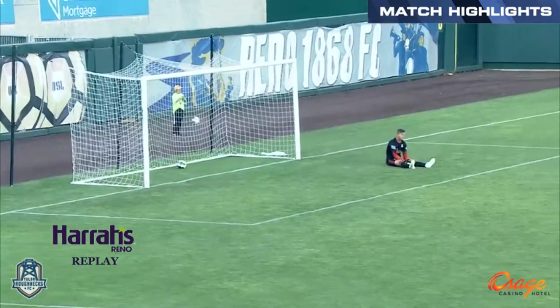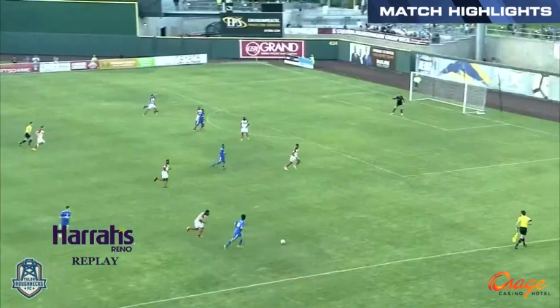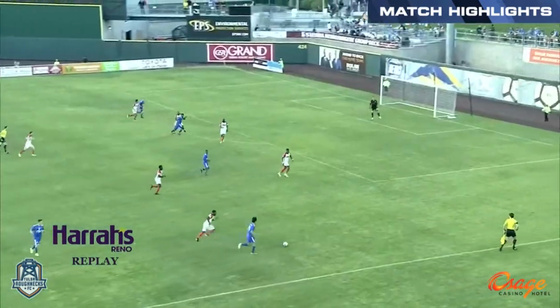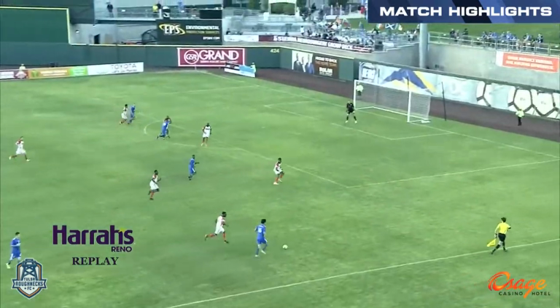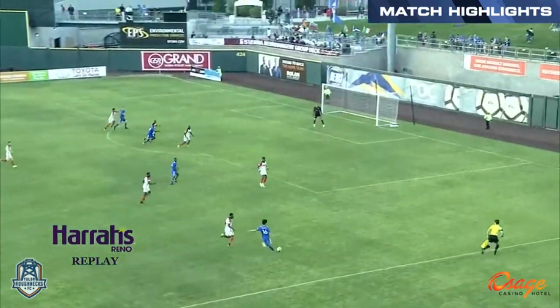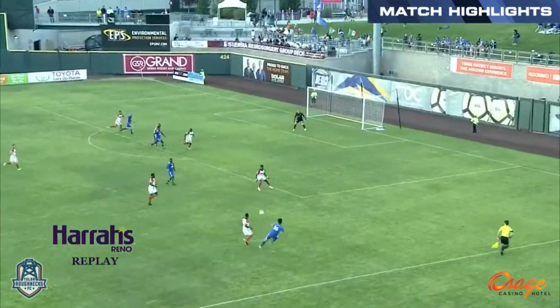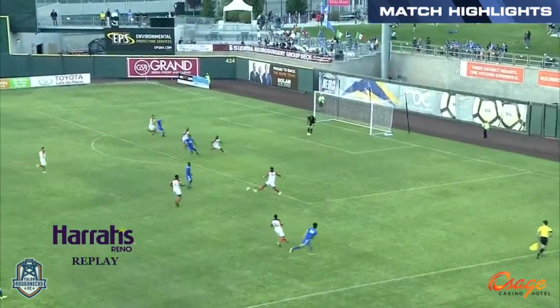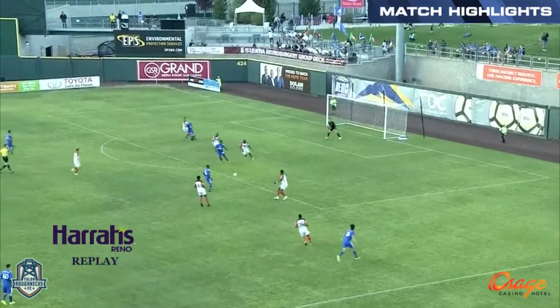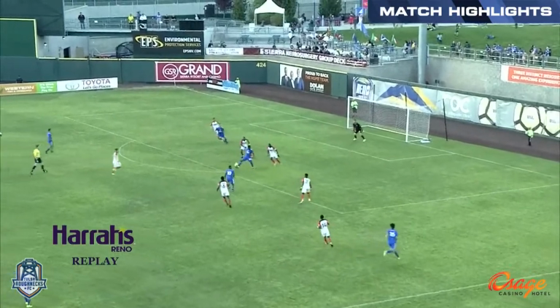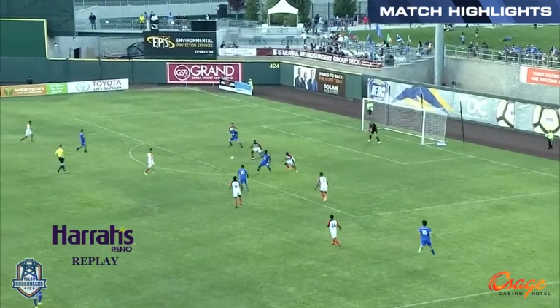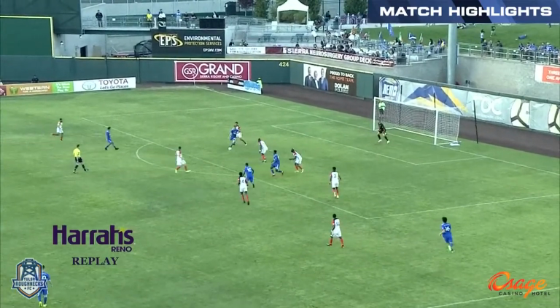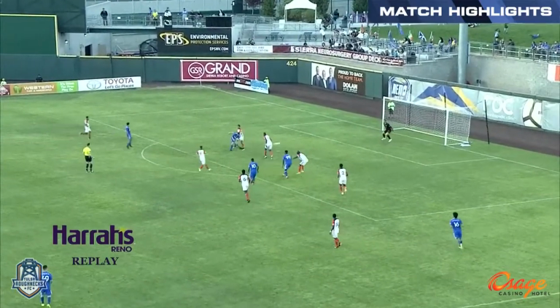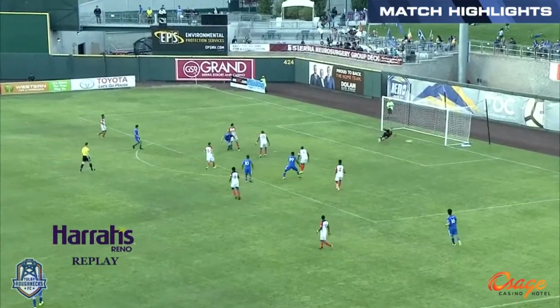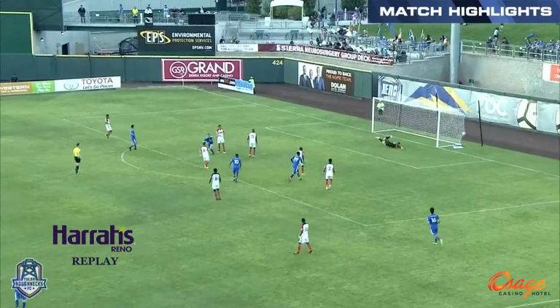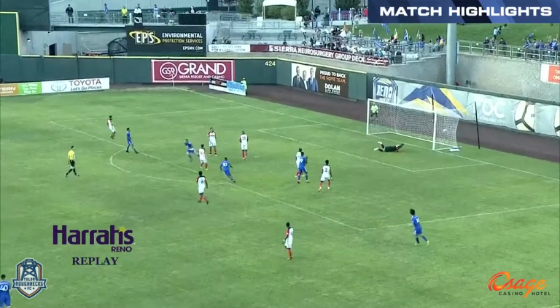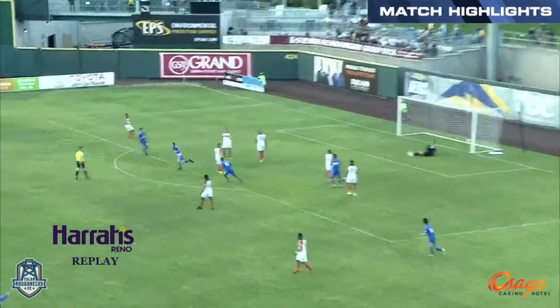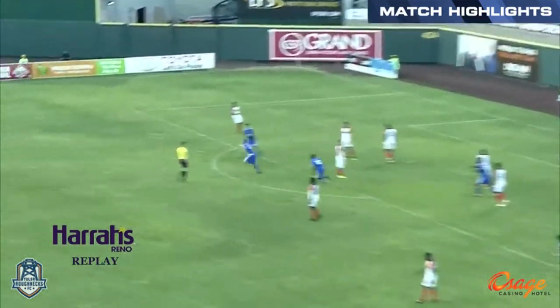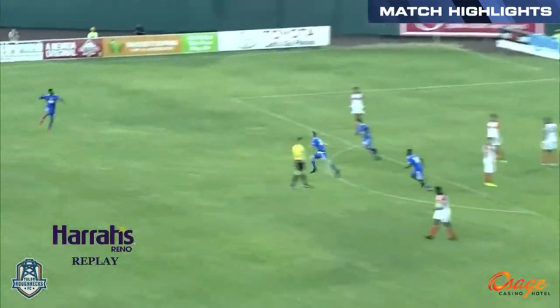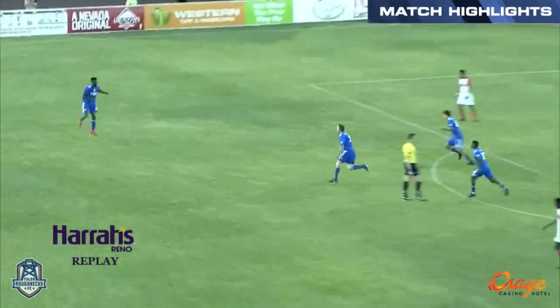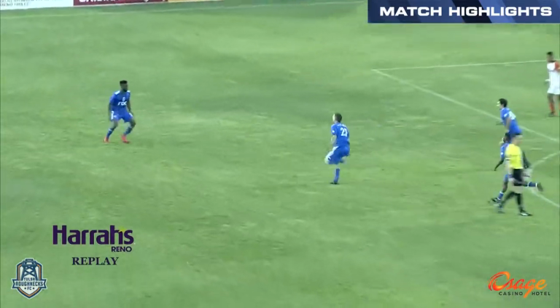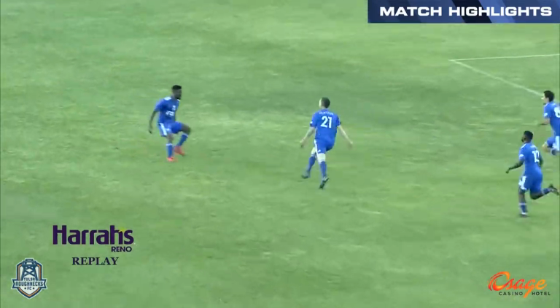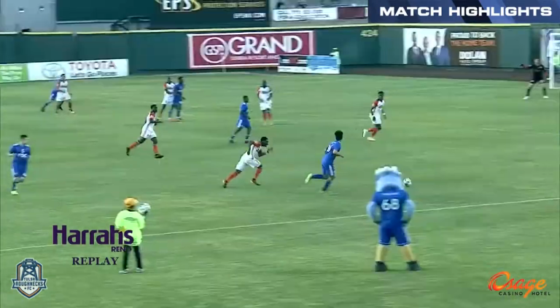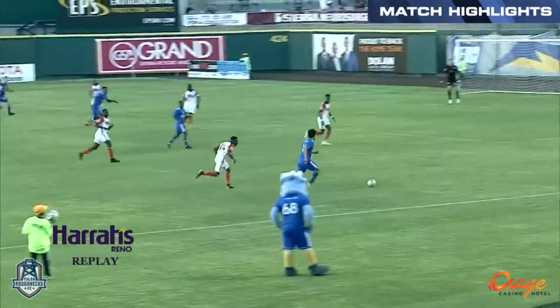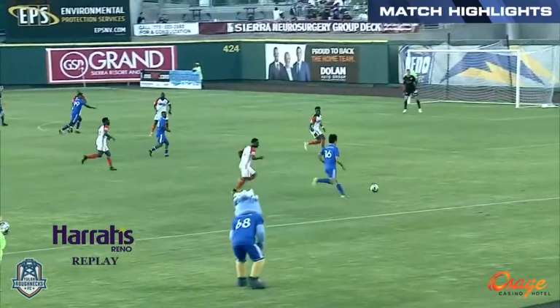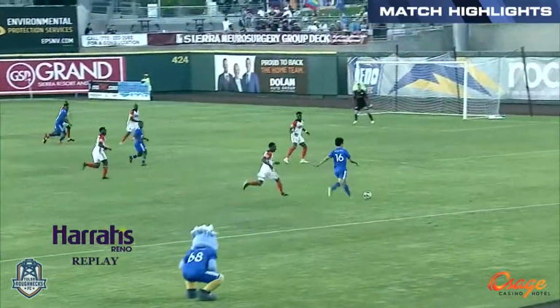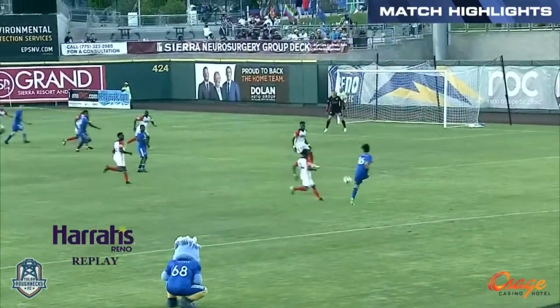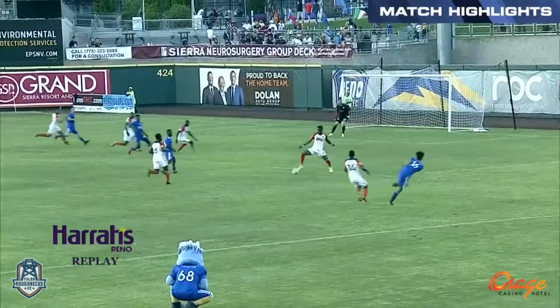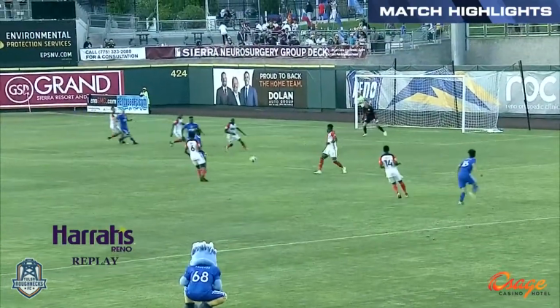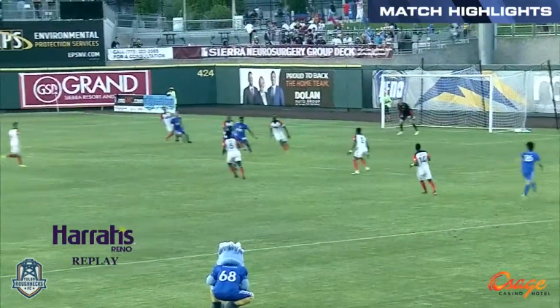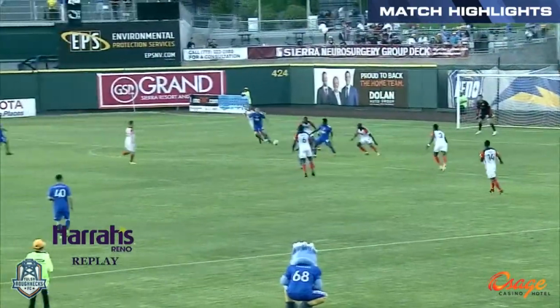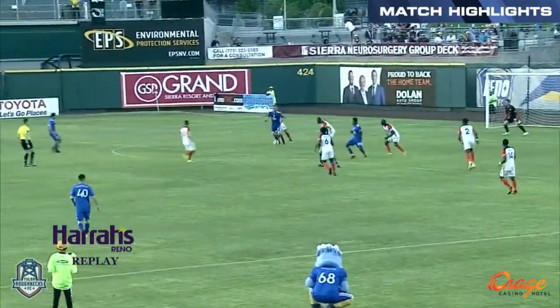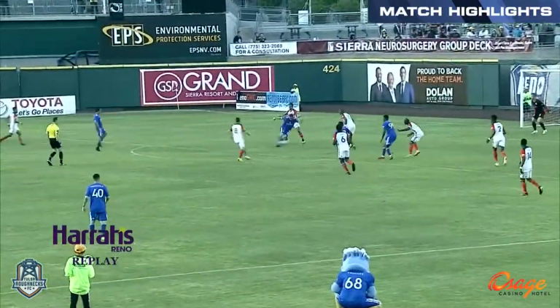And once again, they're giving that right side up. They're just letting Reno have it. And they took advantage, and Tulsa paid for sitting back on defense like we were just talking about.